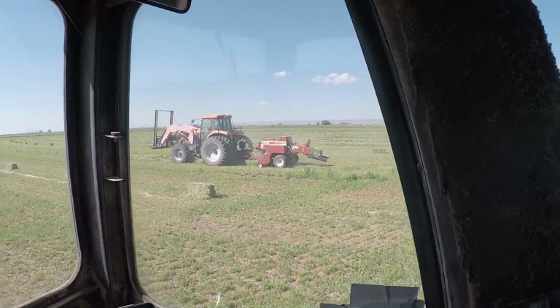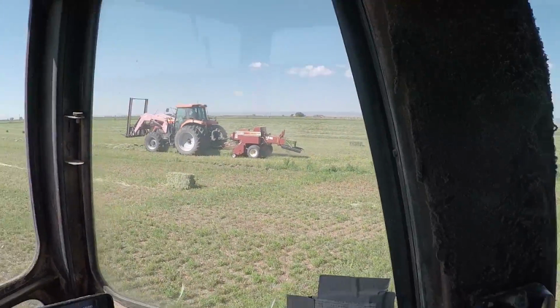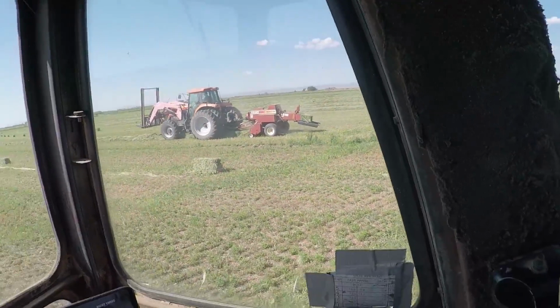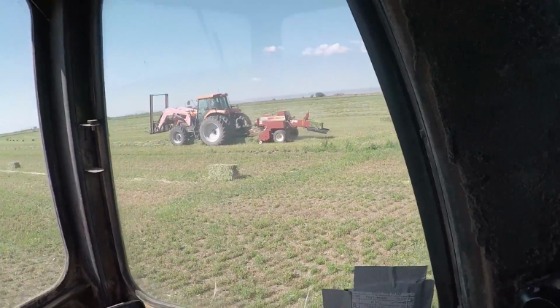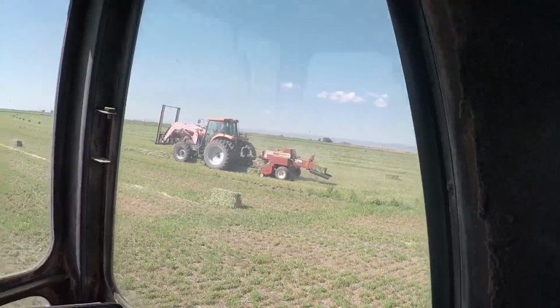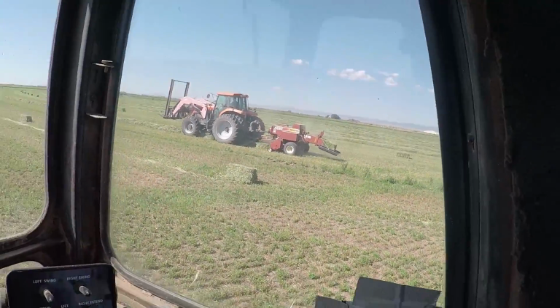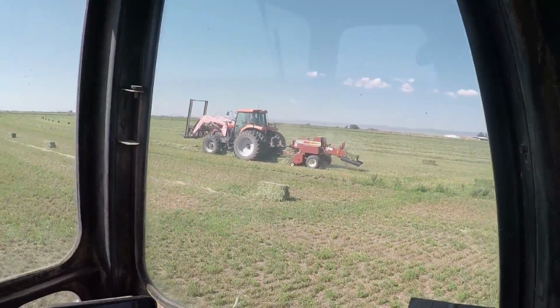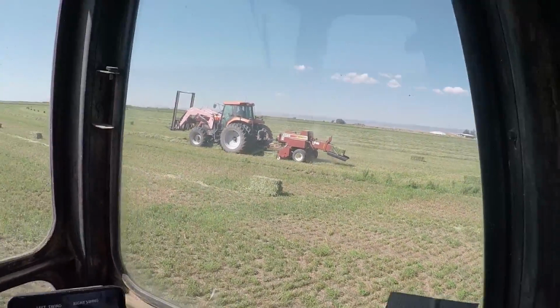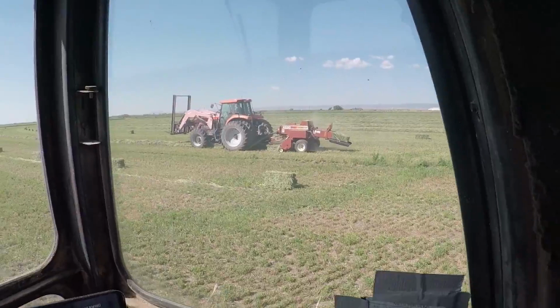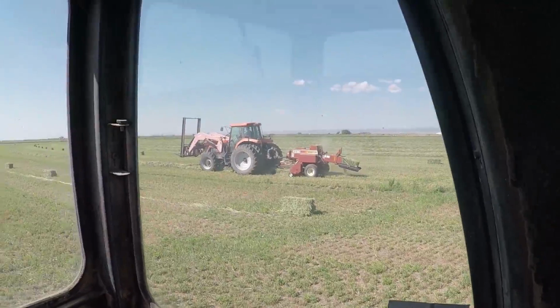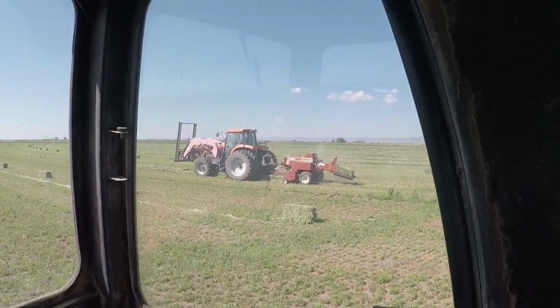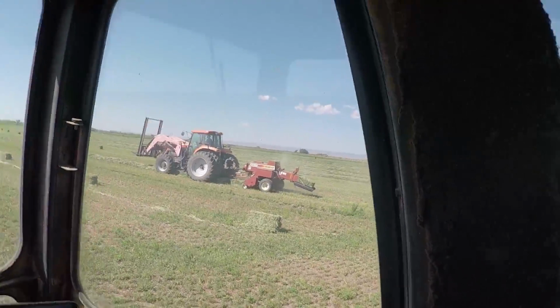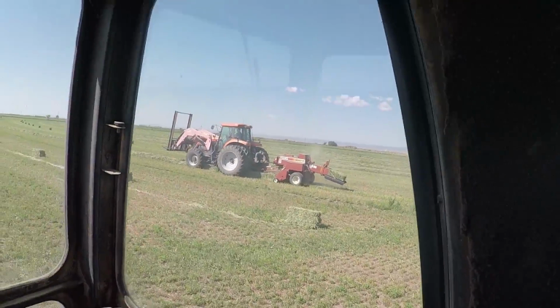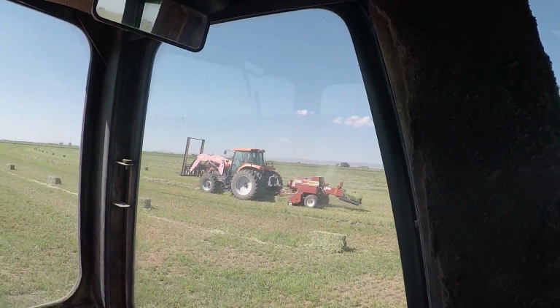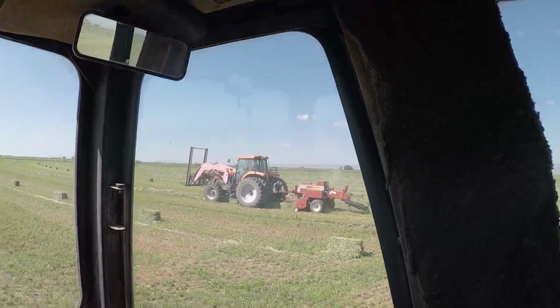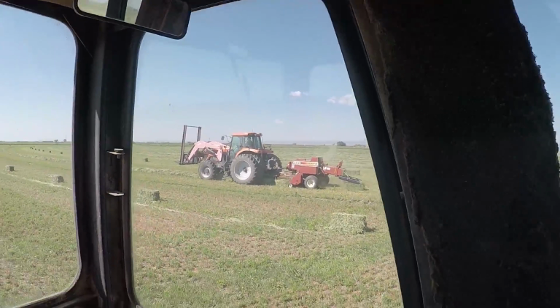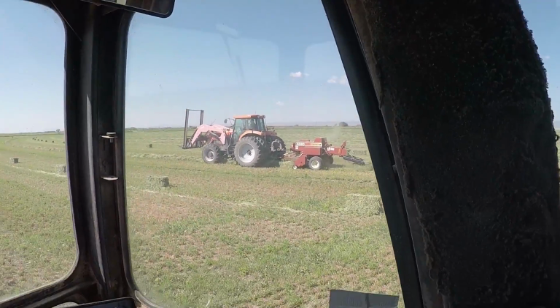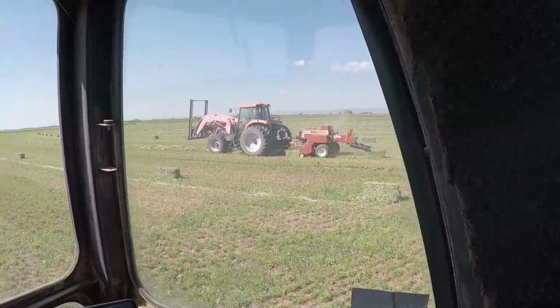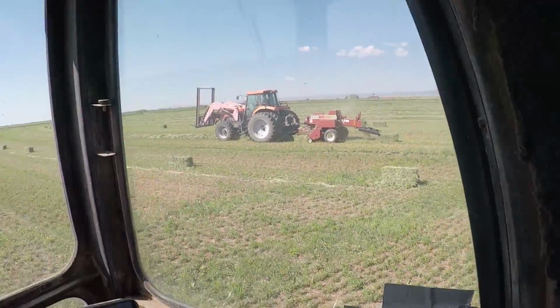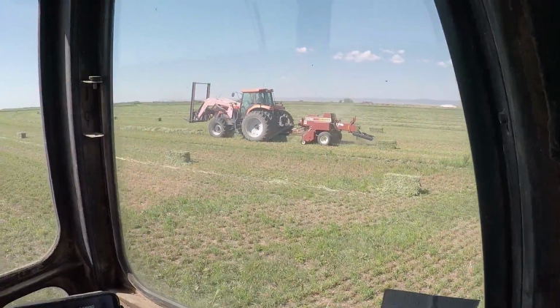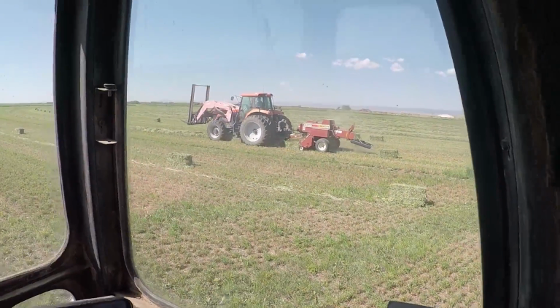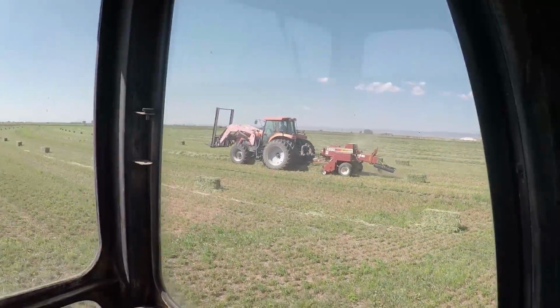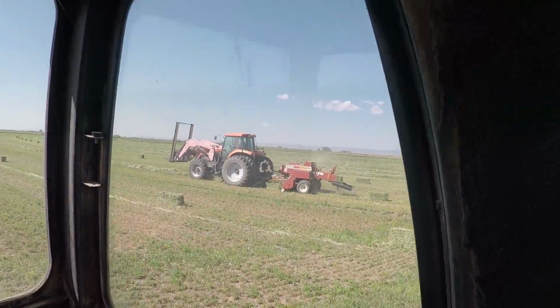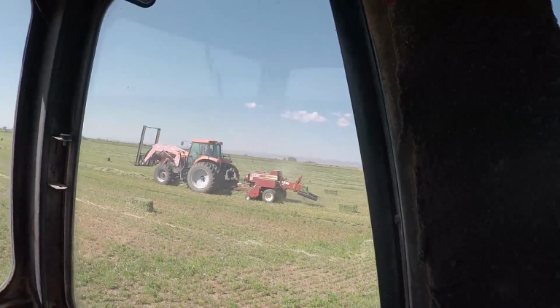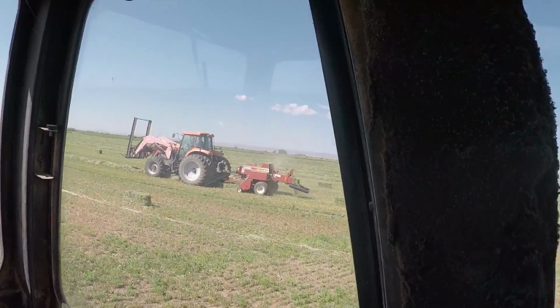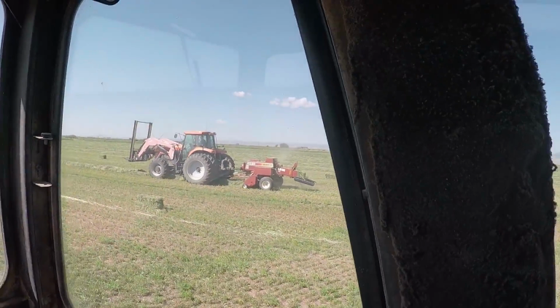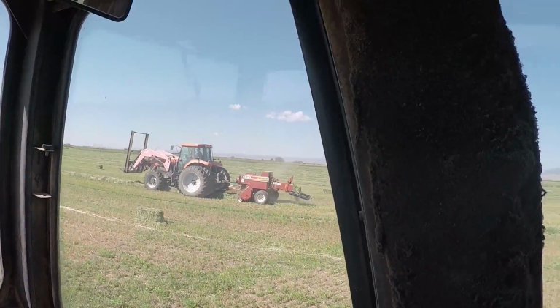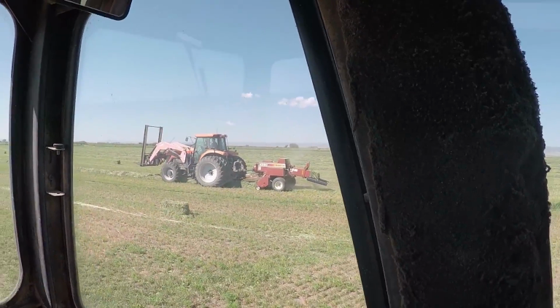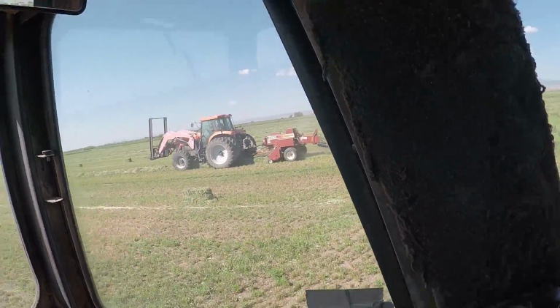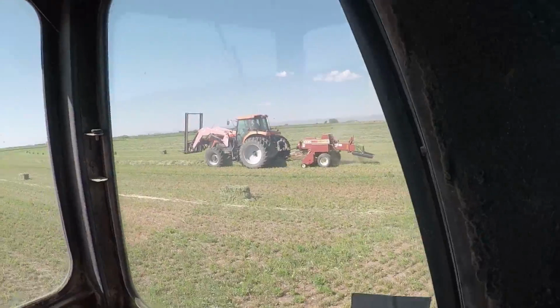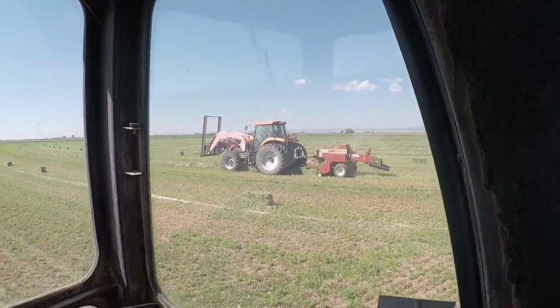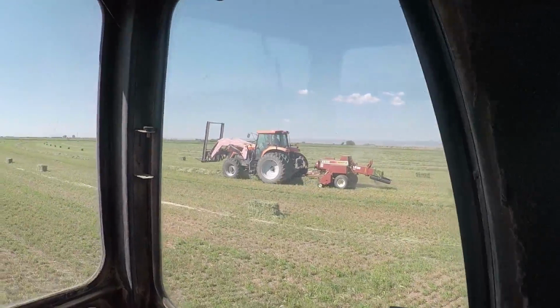This will all be horse hay. Pretty much going to end up down in New Mexico — that's where most of the buyers are.